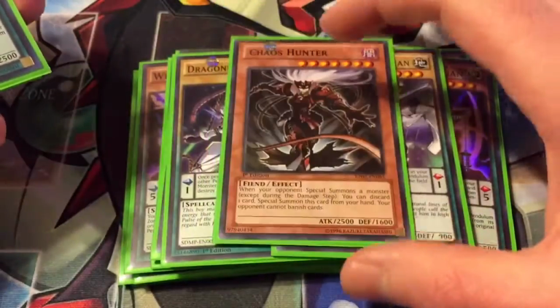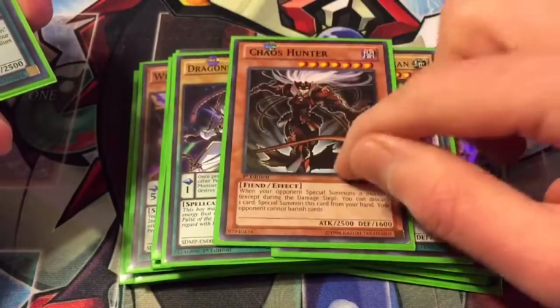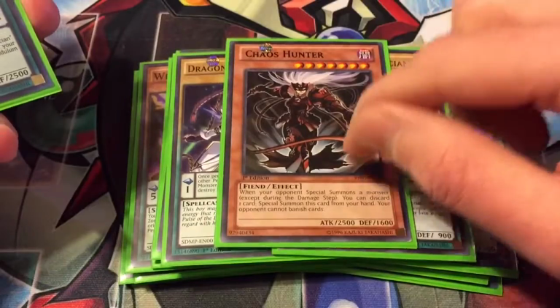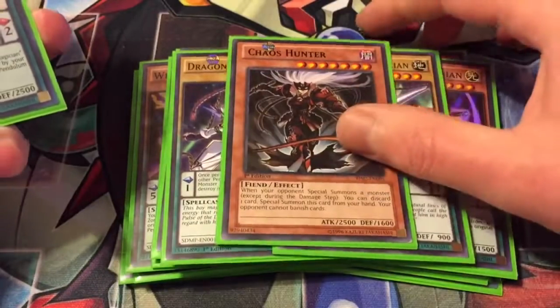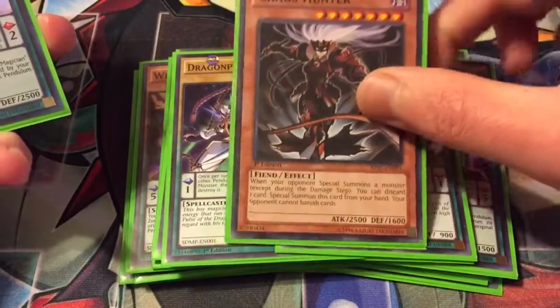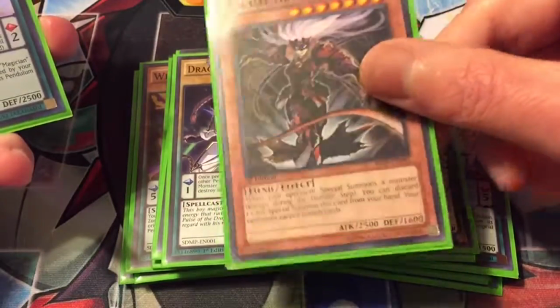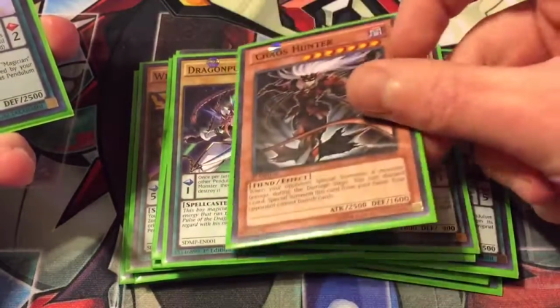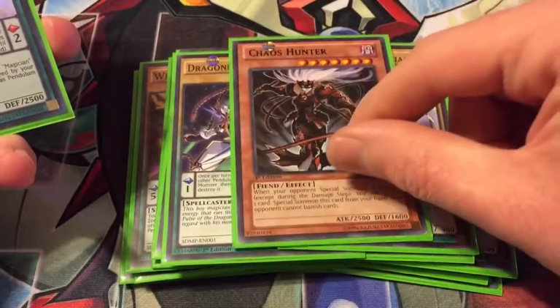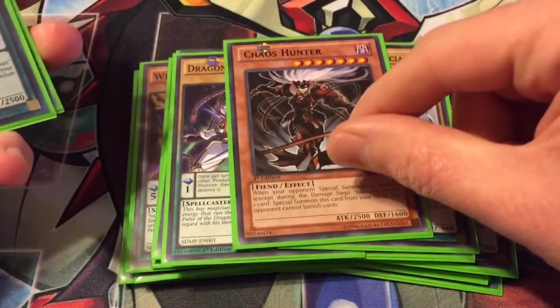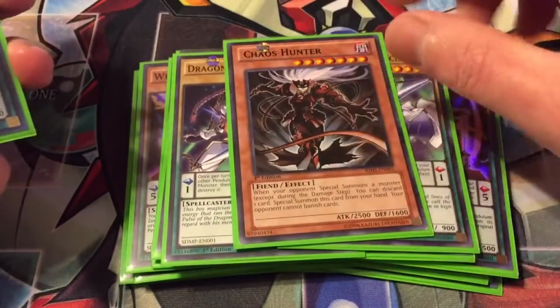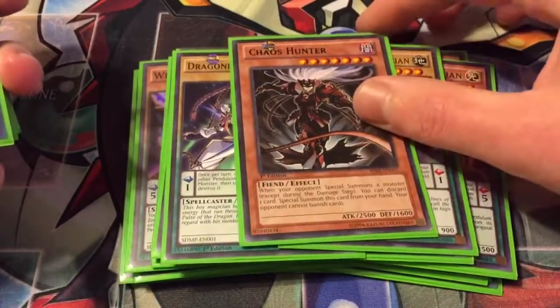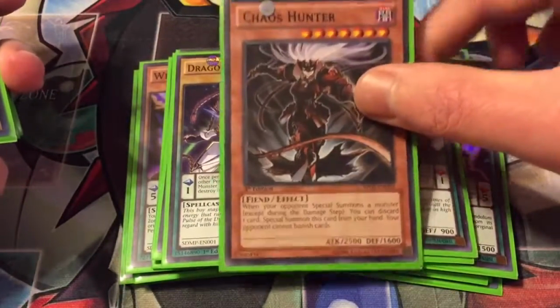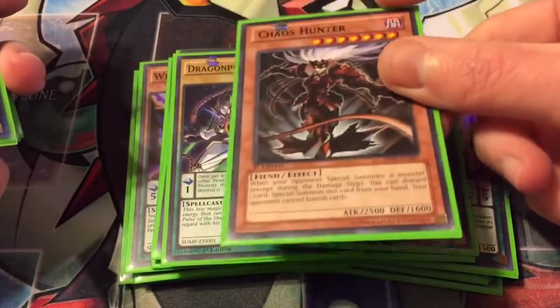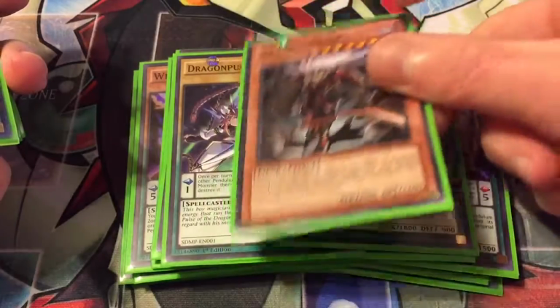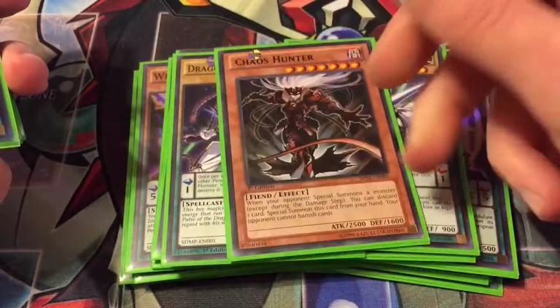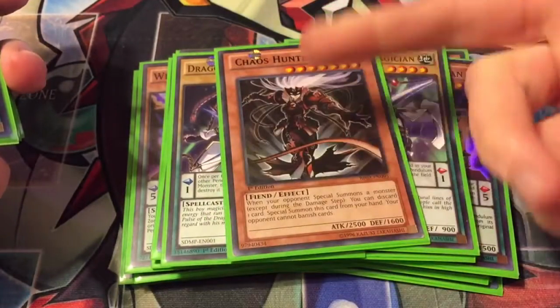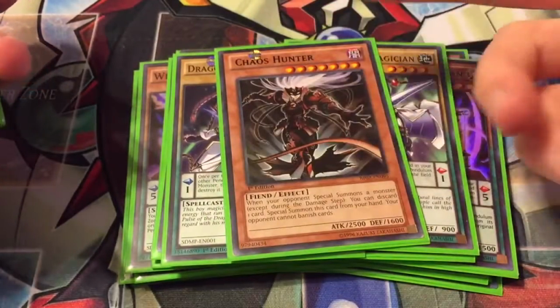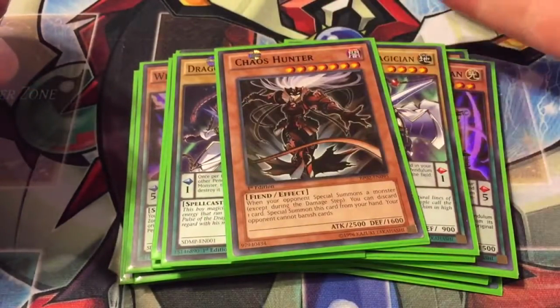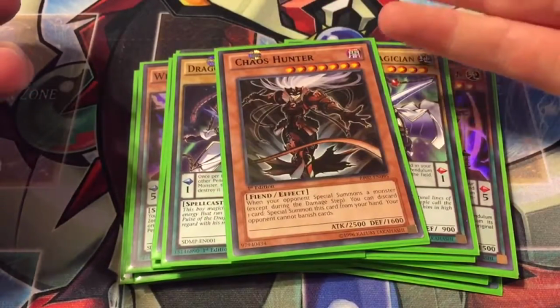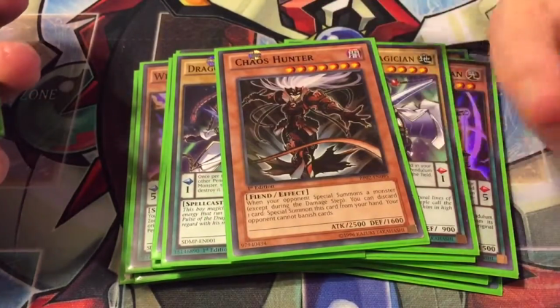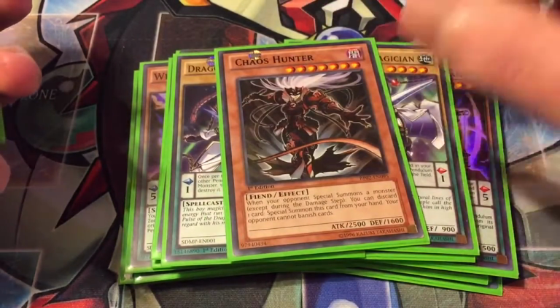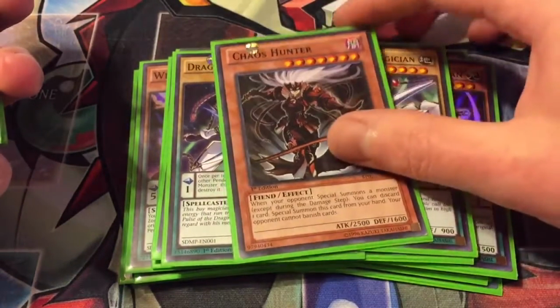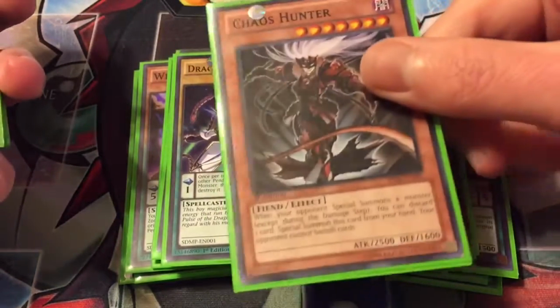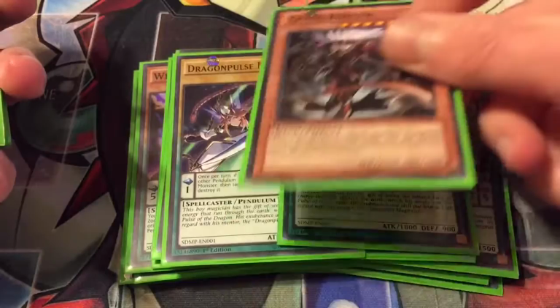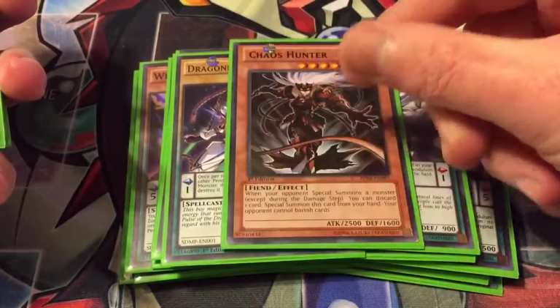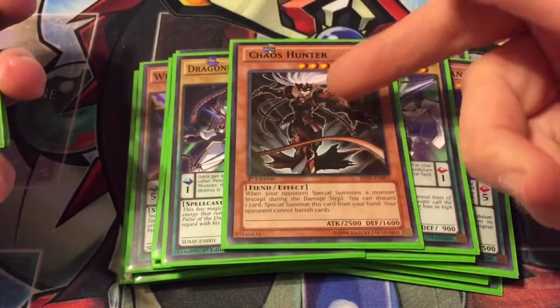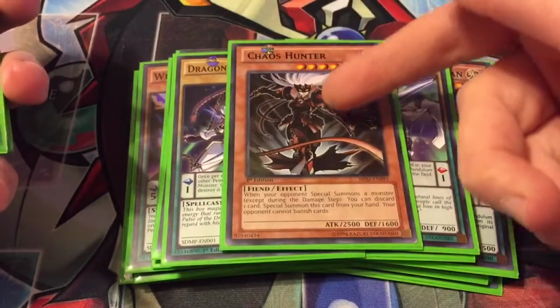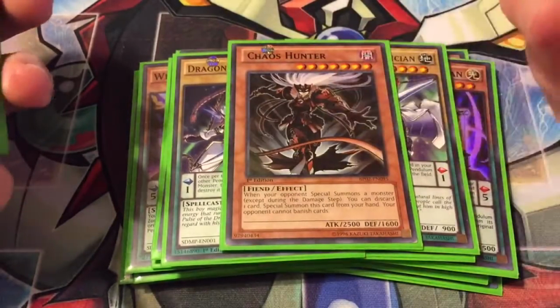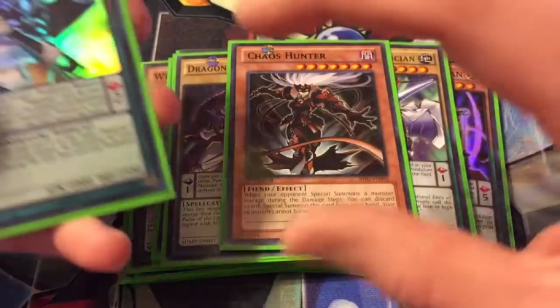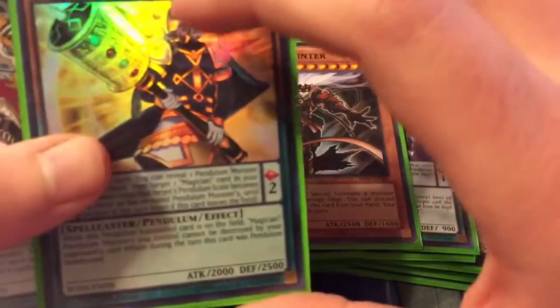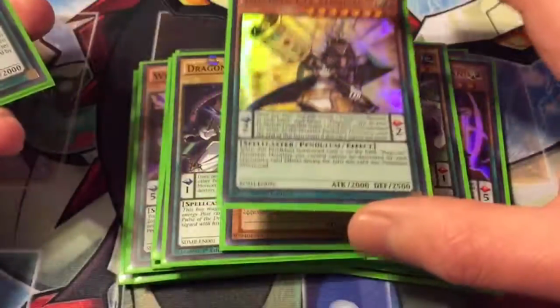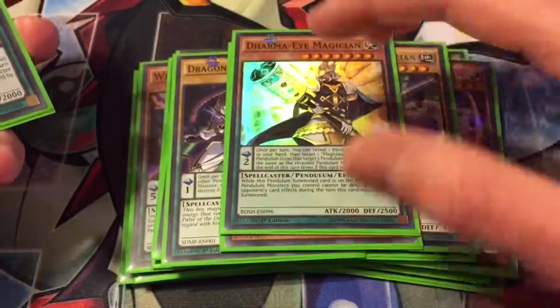I'm running one Chaos Hunter — I'm thinking about maybe even doing two of this. I really like this card; it makes sure your opponent can't banish. You can discard a card when your opponent special summons to special summon her, or you can just pendulum summon her since she's level seven, which works really well in here.